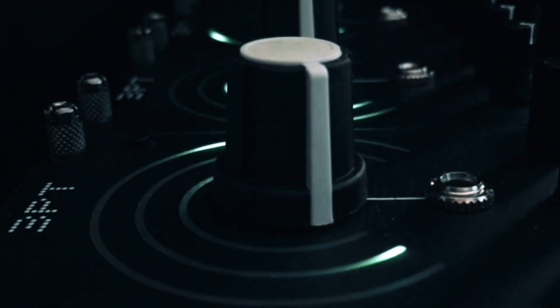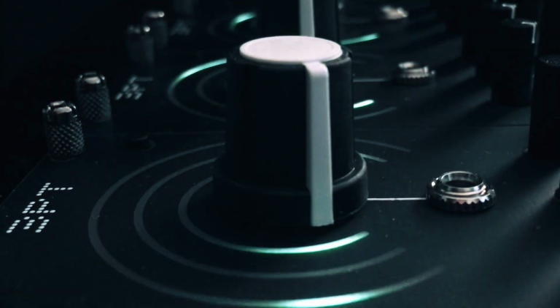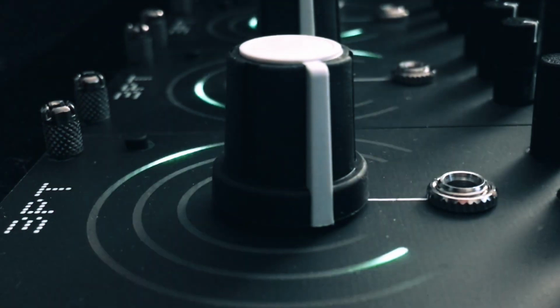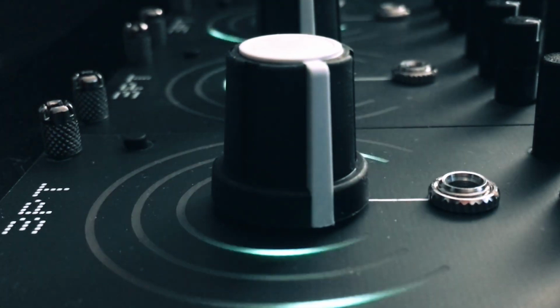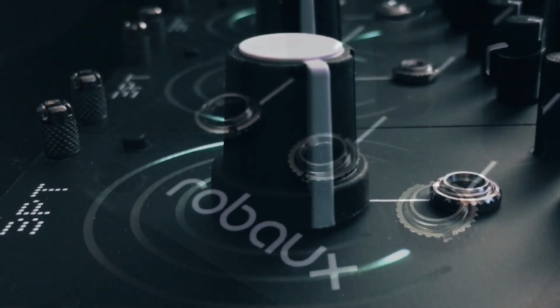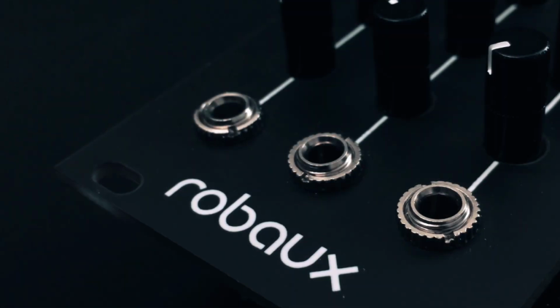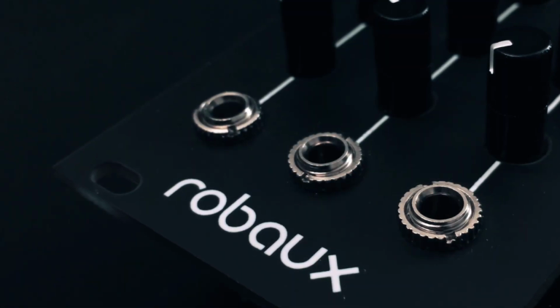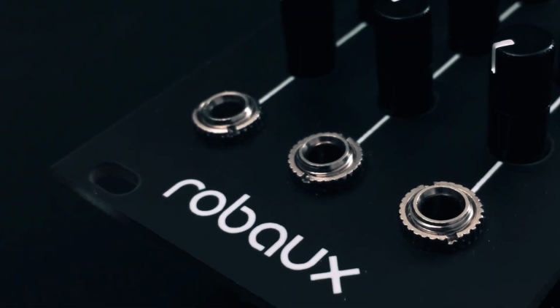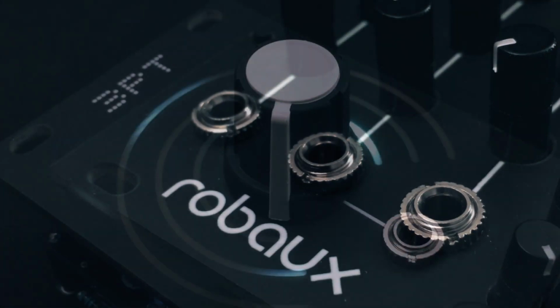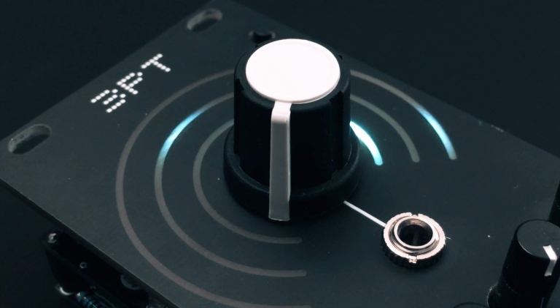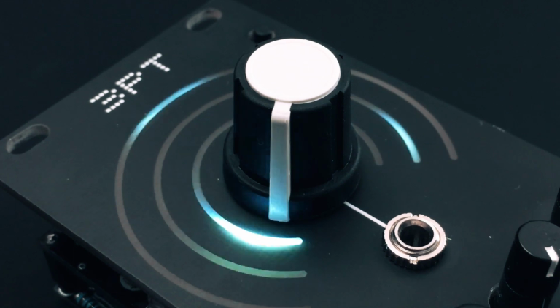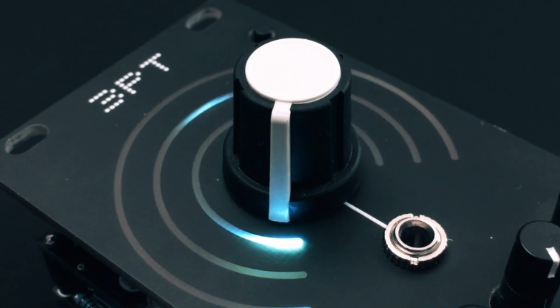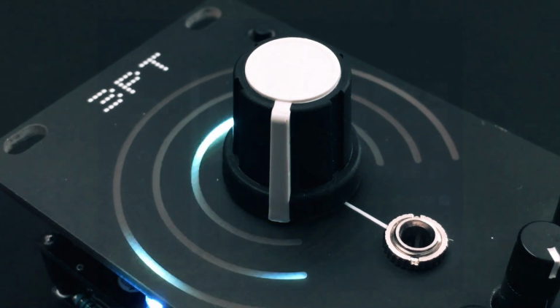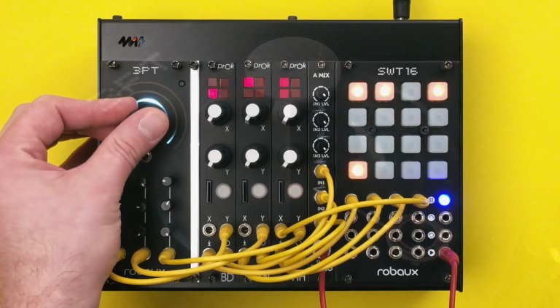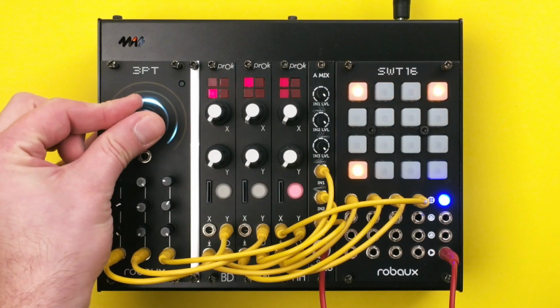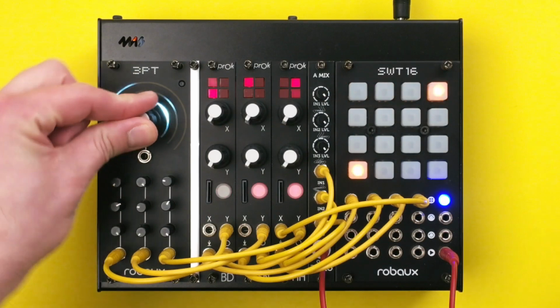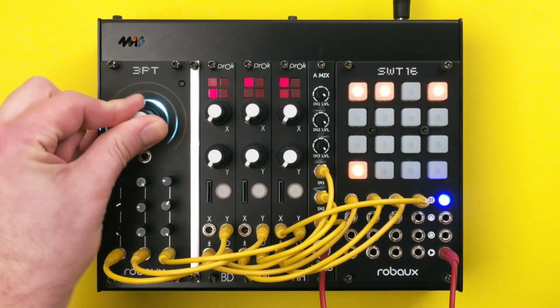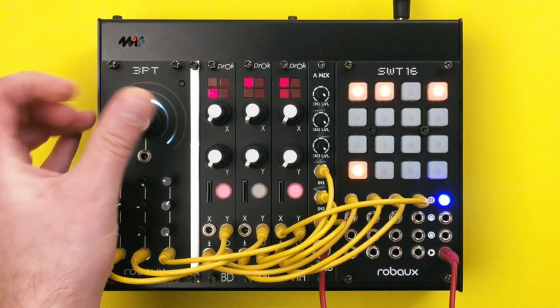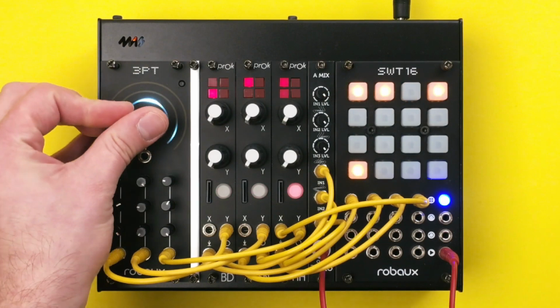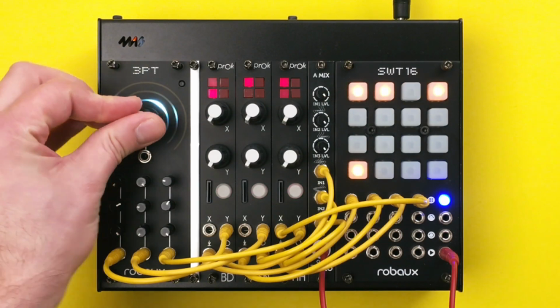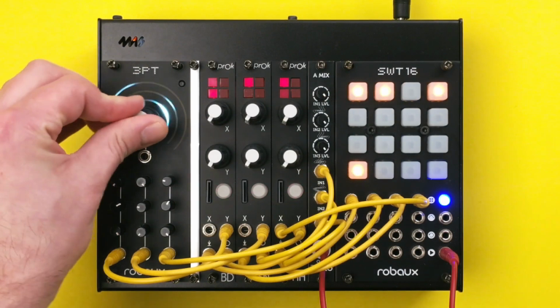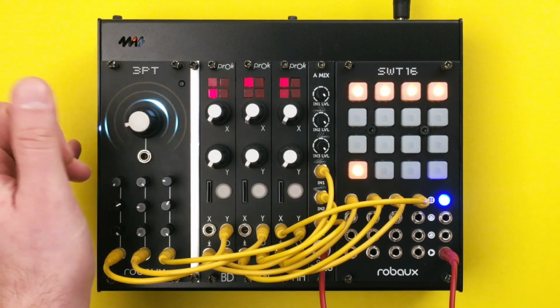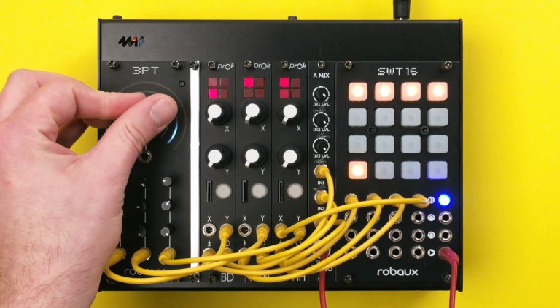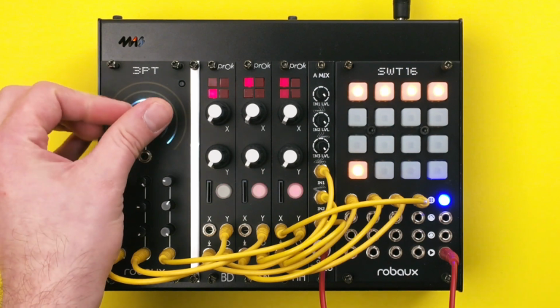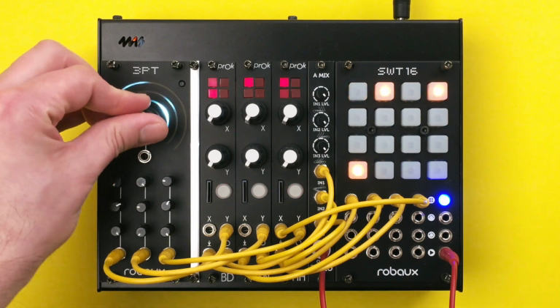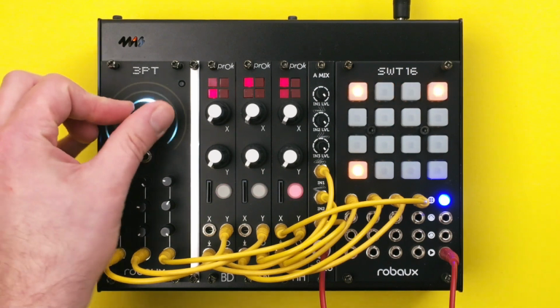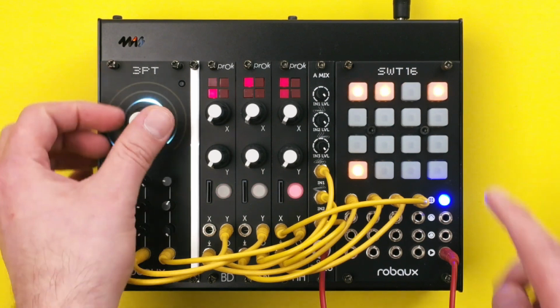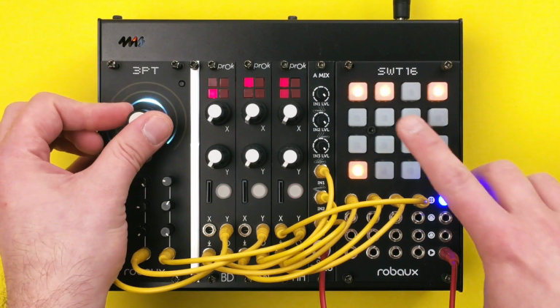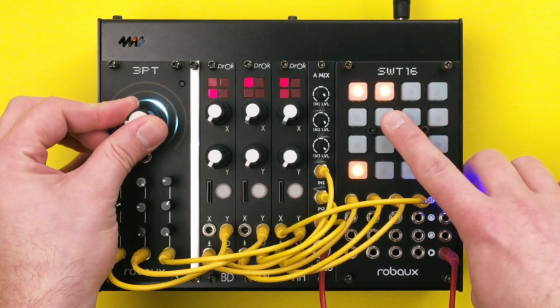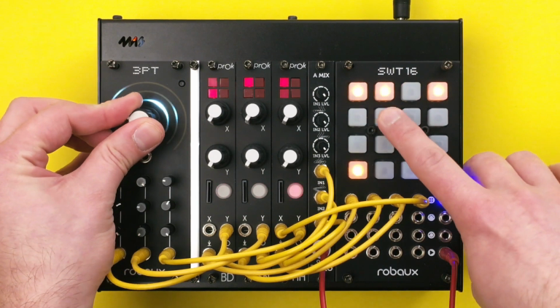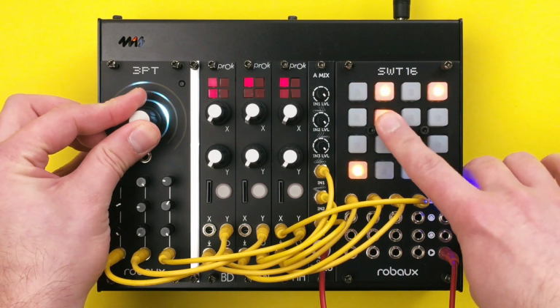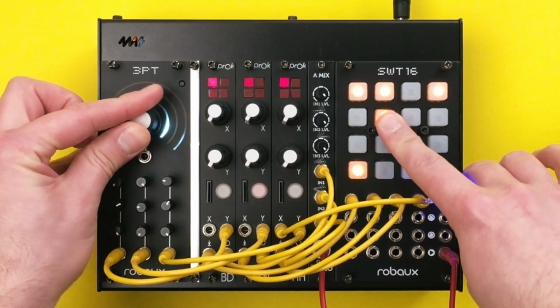Bienvenue dans le tripot. The ROPU 3PT is a multi-mode three-channel control voltage generator. Use it as a CV source to control three different parameters of your Eurorack. You can set the minimum and maximum voltage for each channel individually.